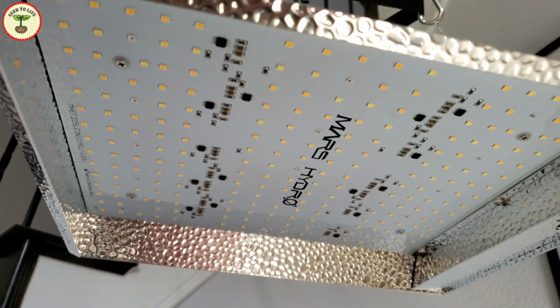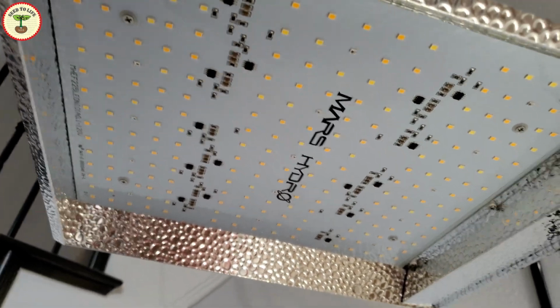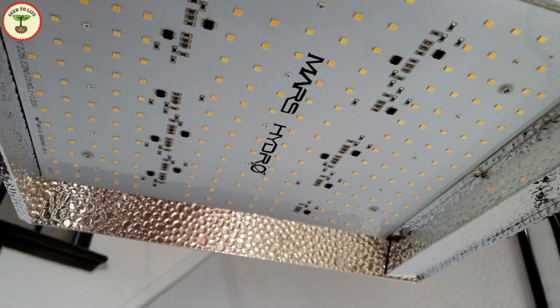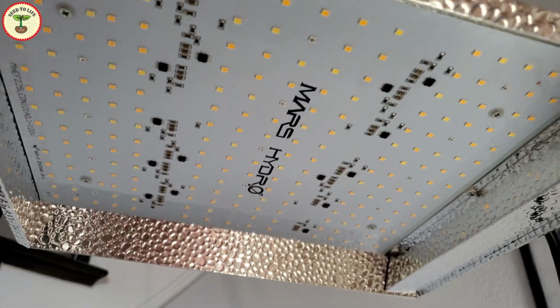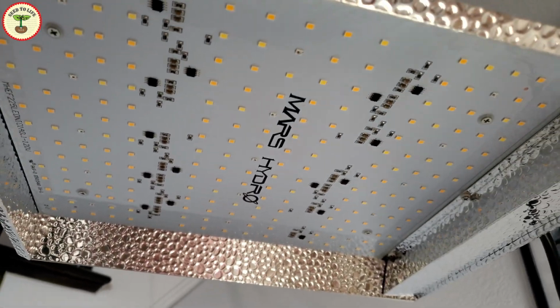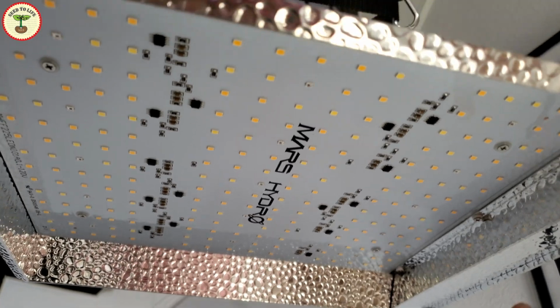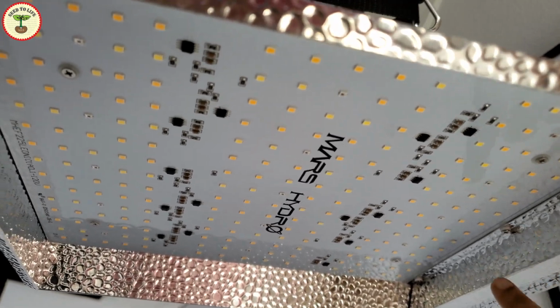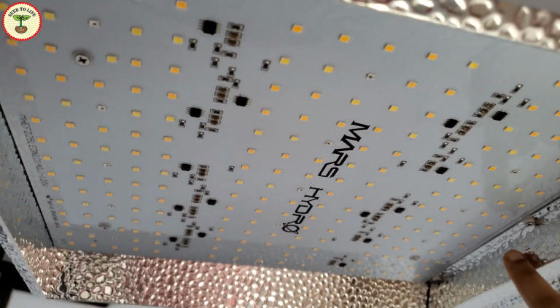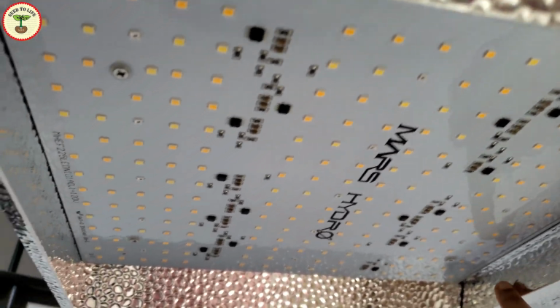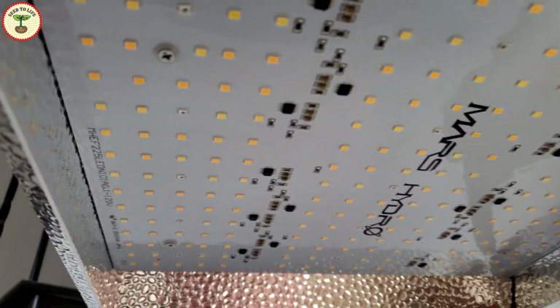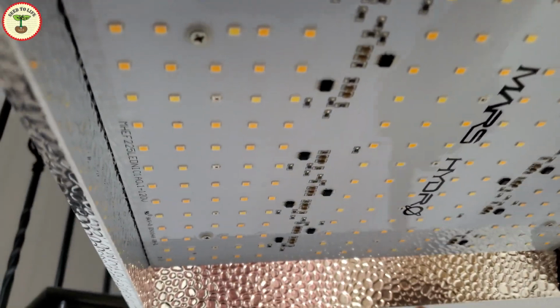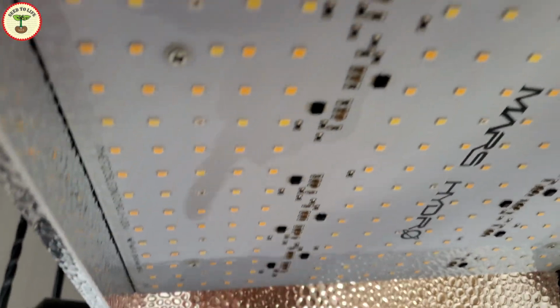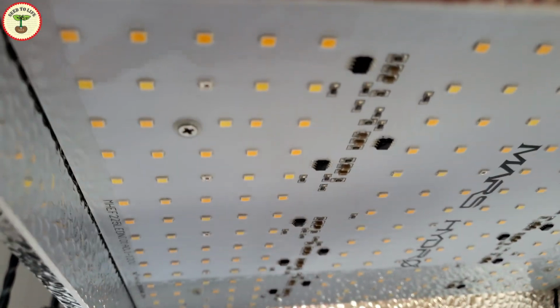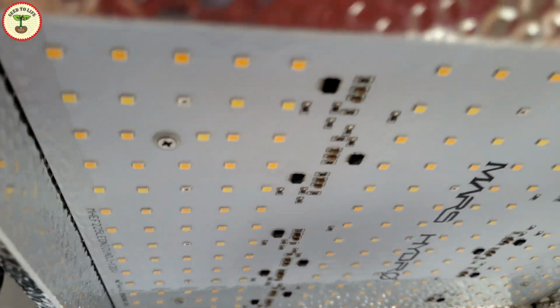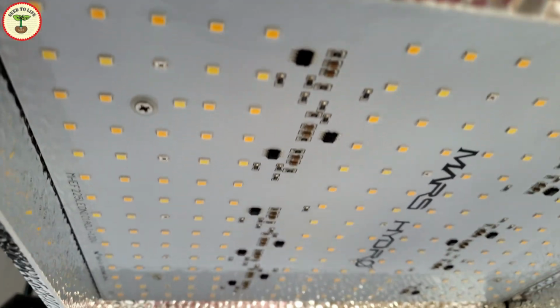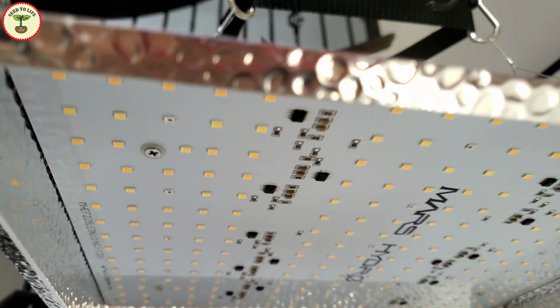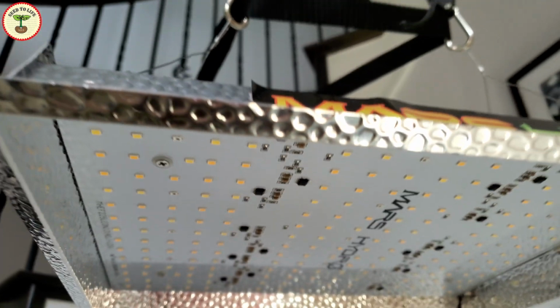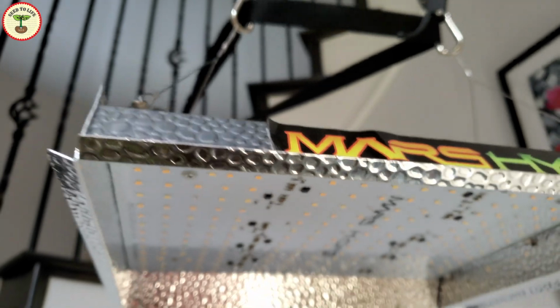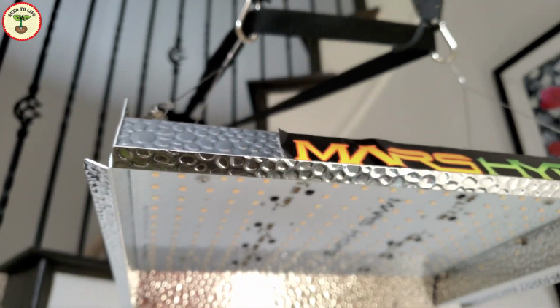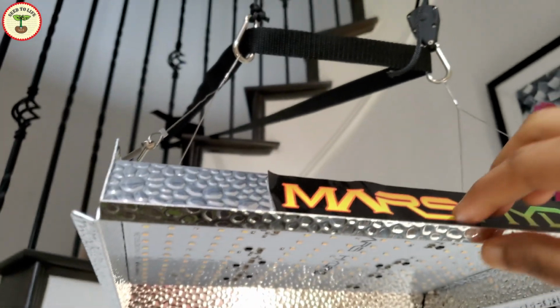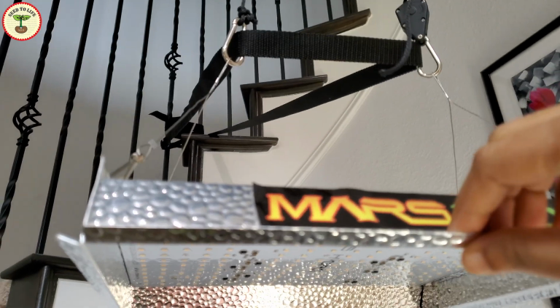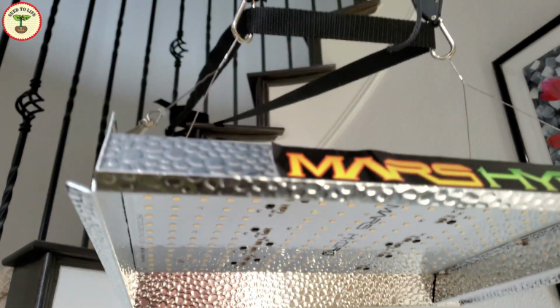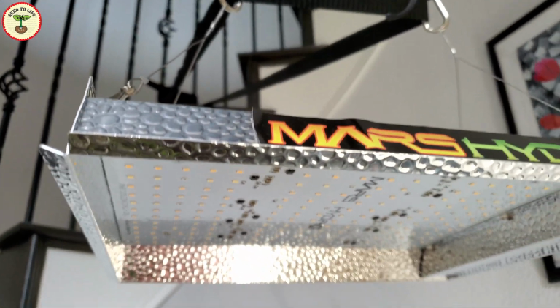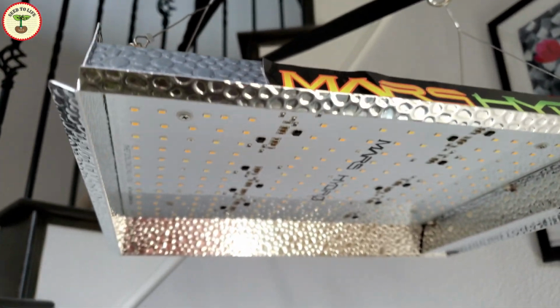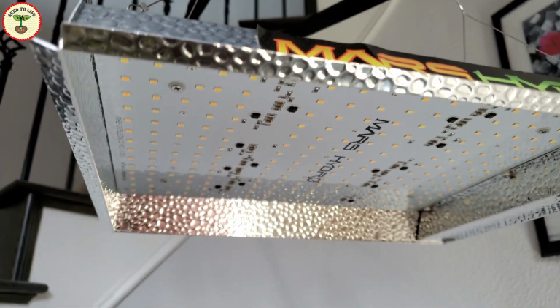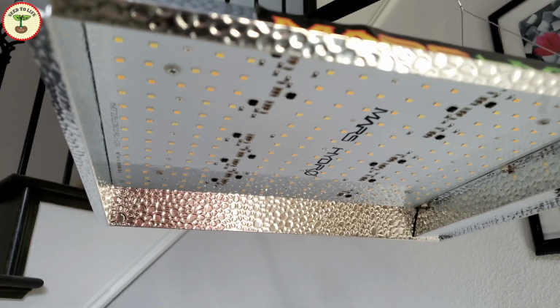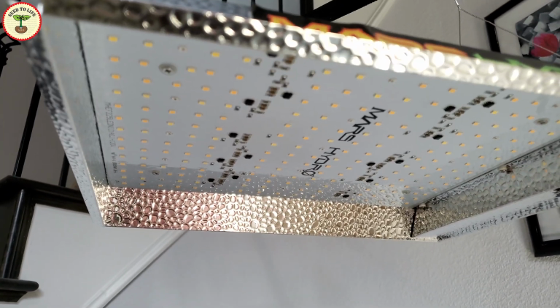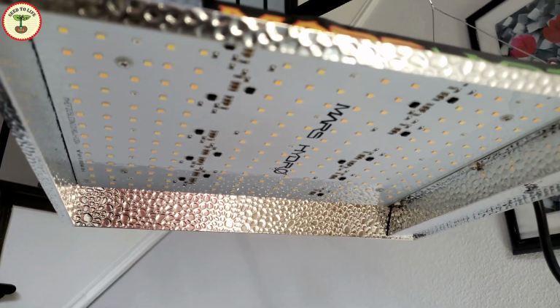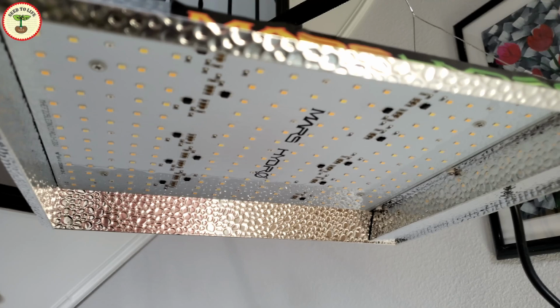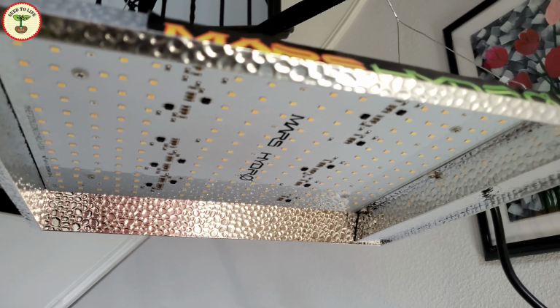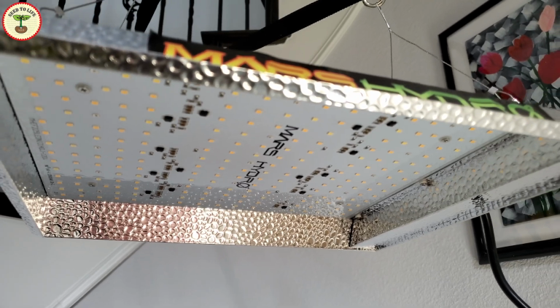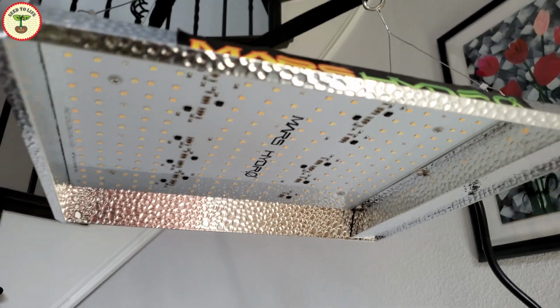When blue light is combined with other lights like red, purple, and other spectrum of lights, it is even more beneficial to the plants. I hope I made that easy enough to understand, because I'm not planning to go into a lot of technical details today.